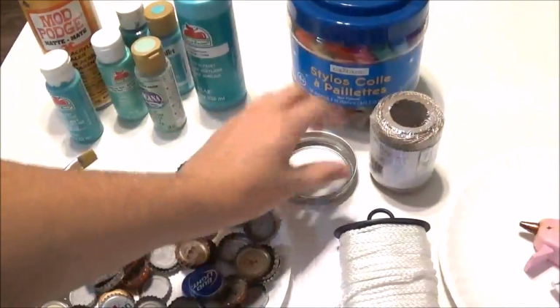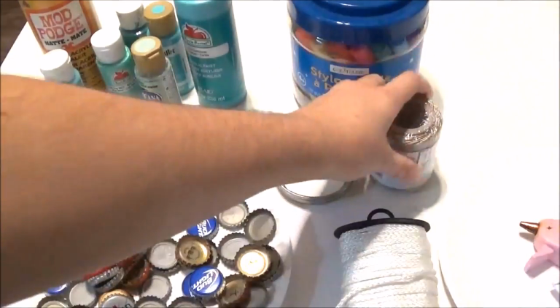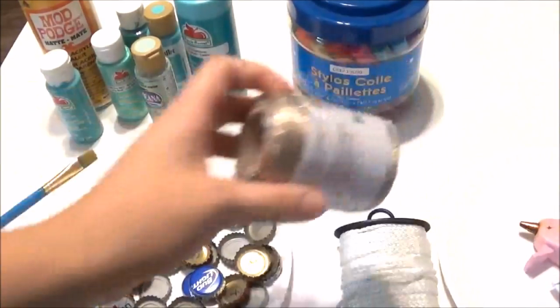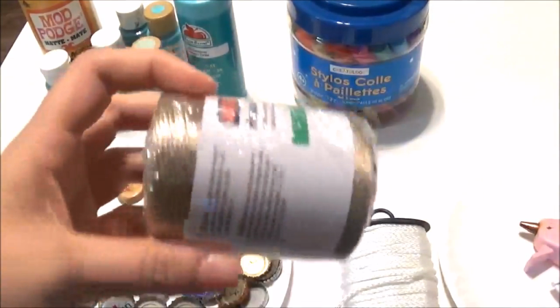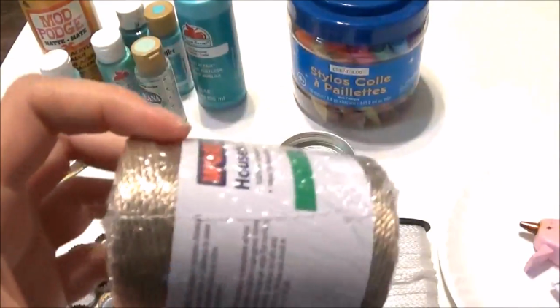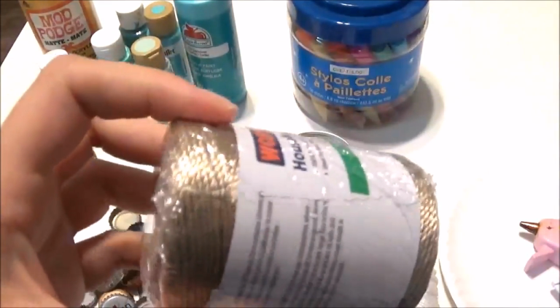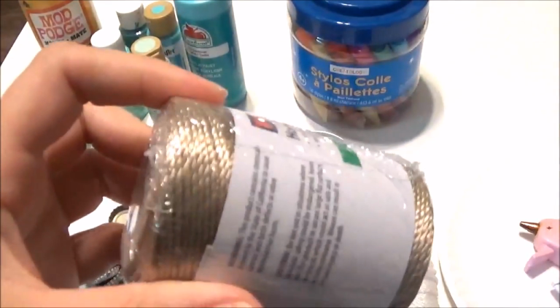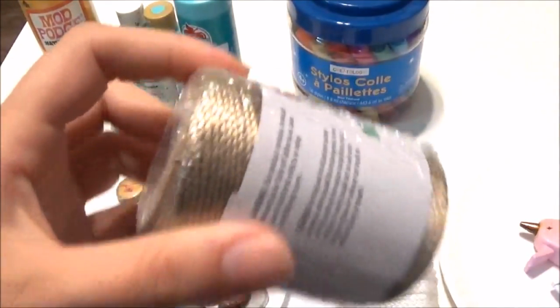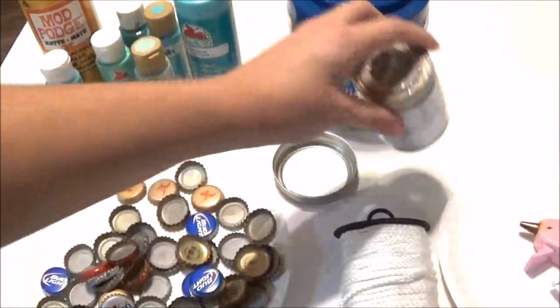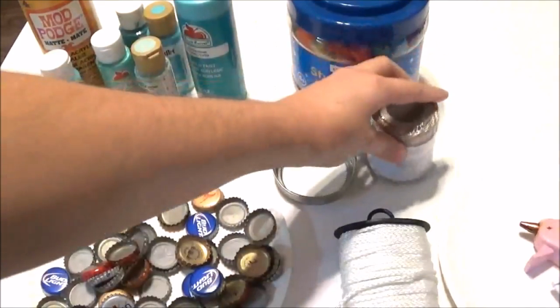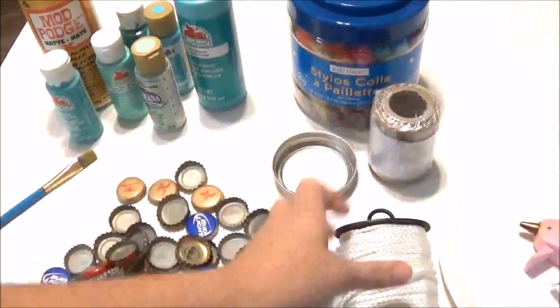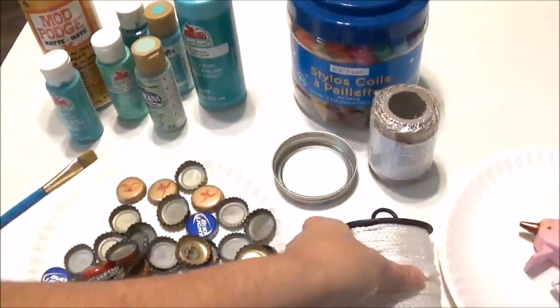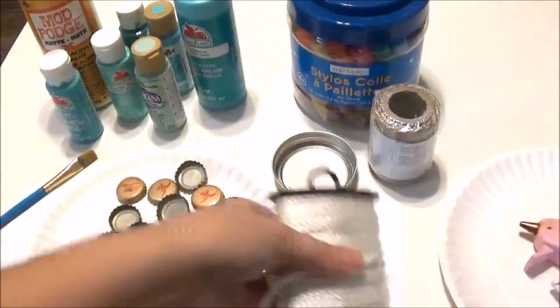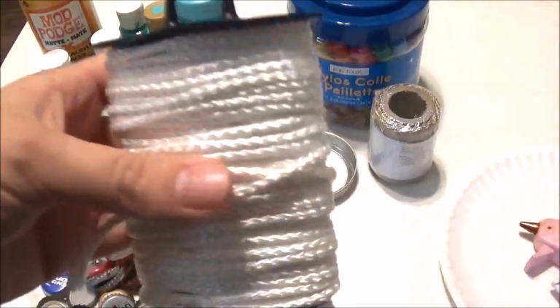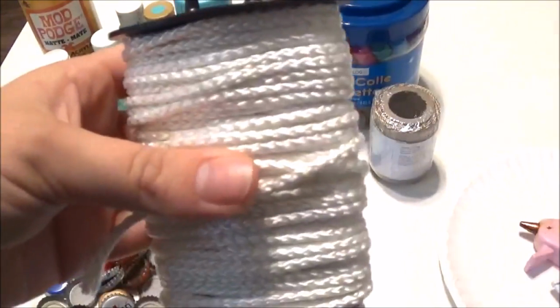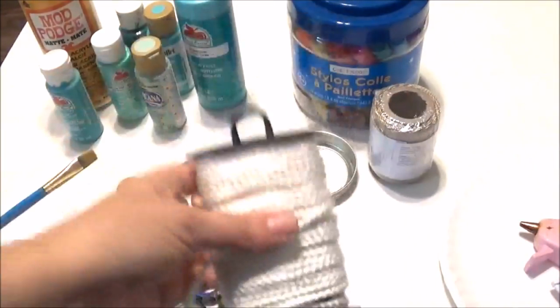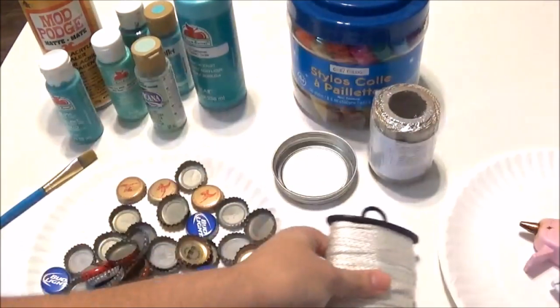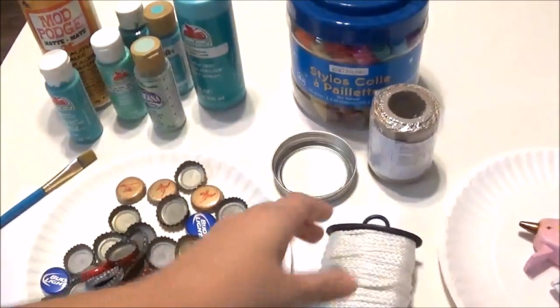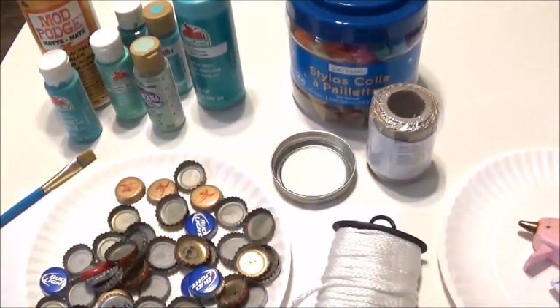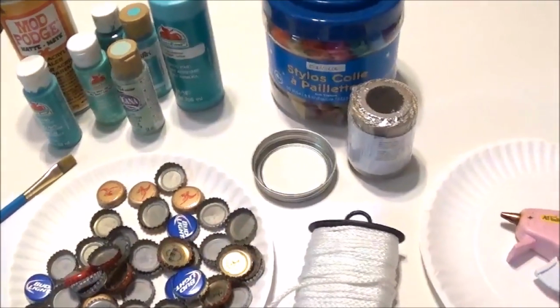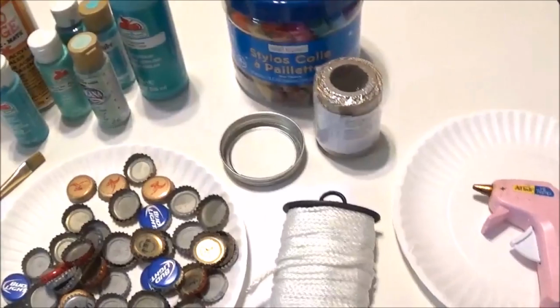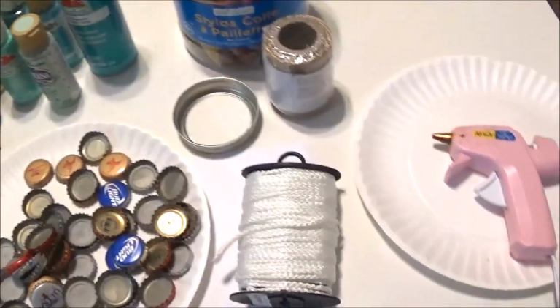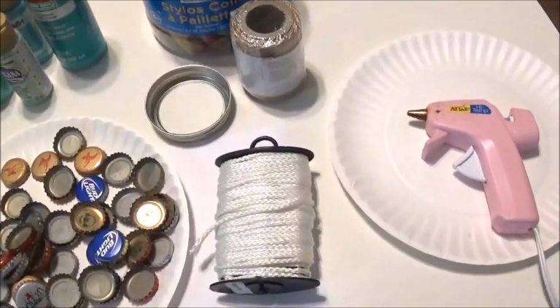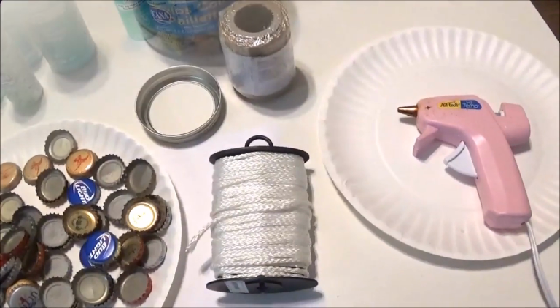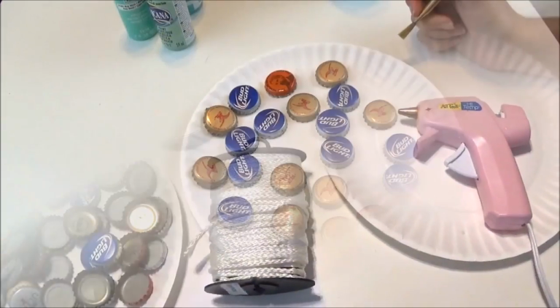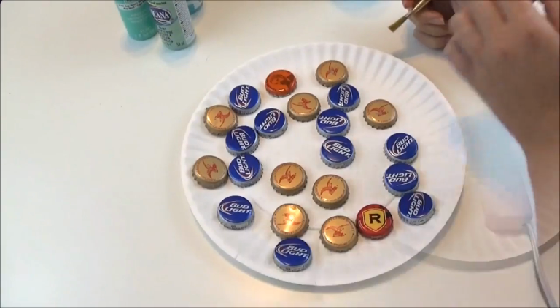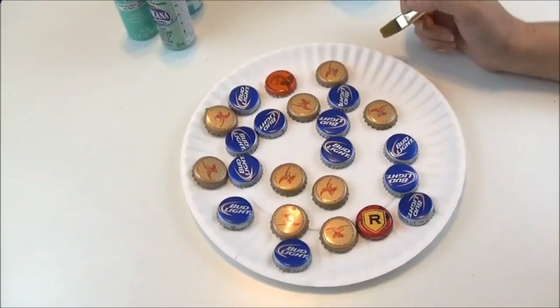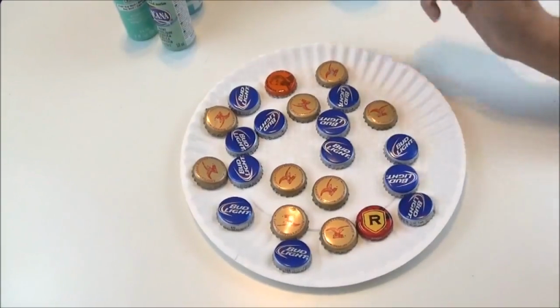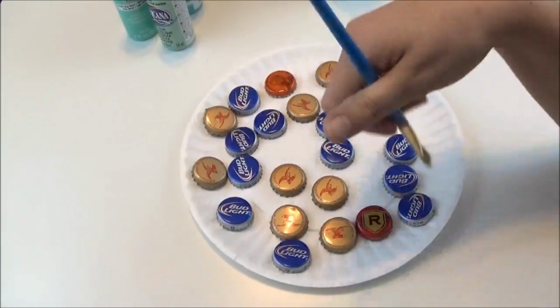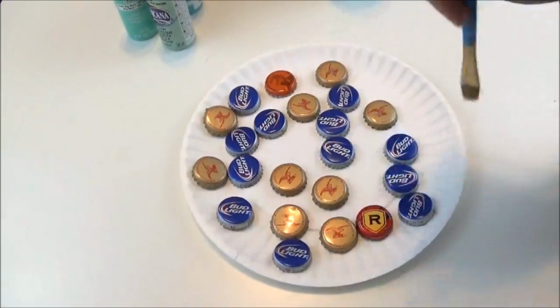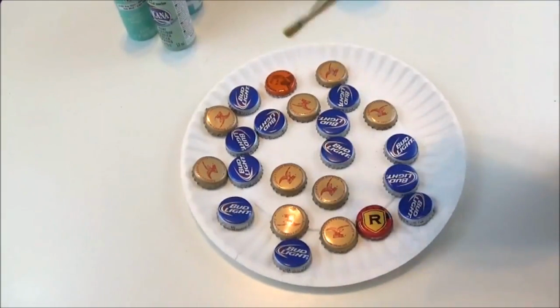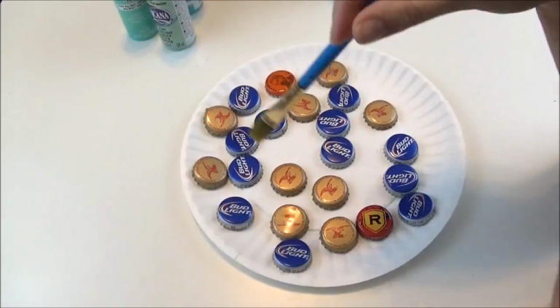I have some thinner rope here and also some thicker rope as well, and then I'm going to use a hot glue gun. To start off I'm going to just start painting our caps.